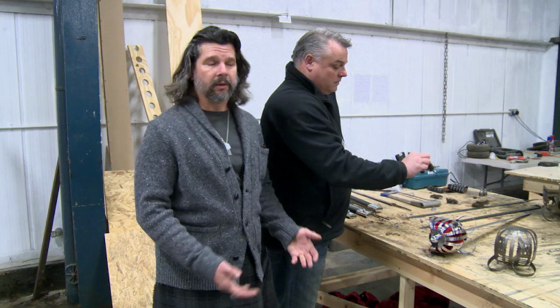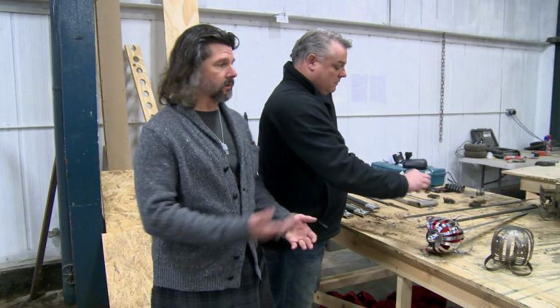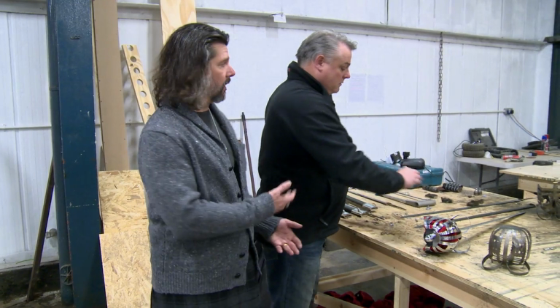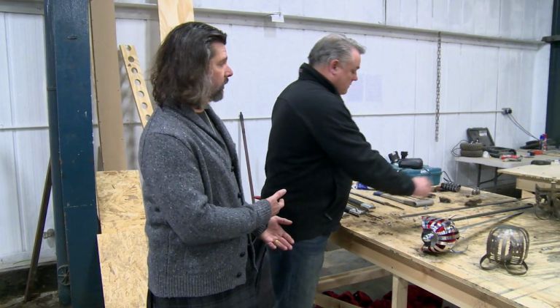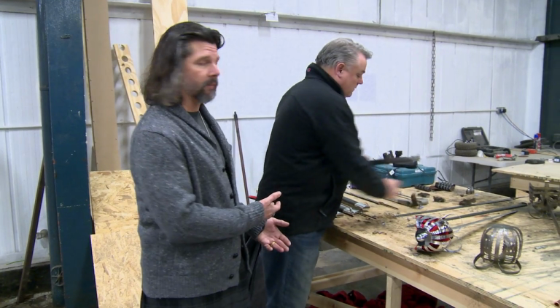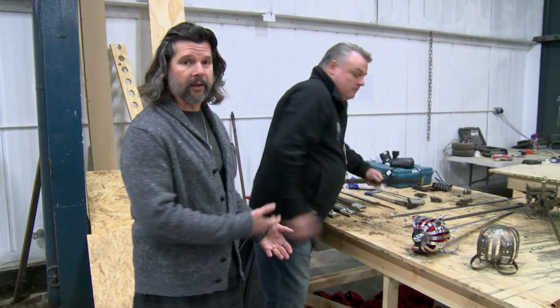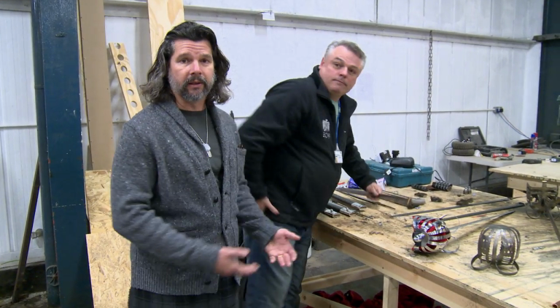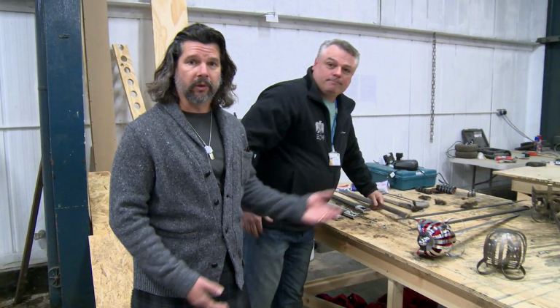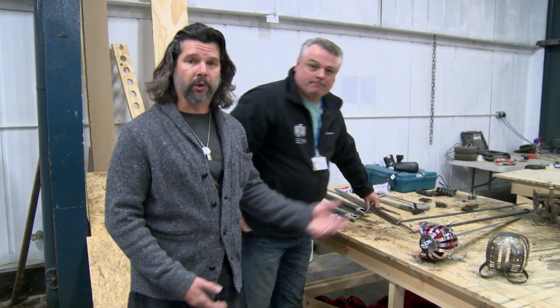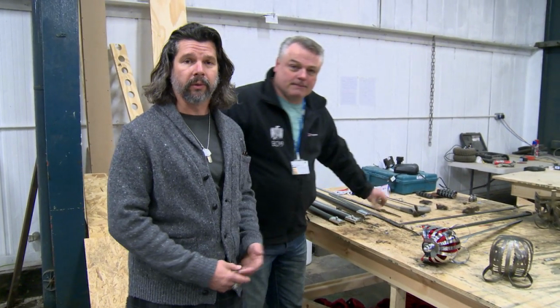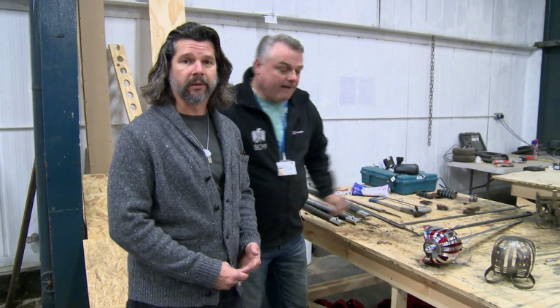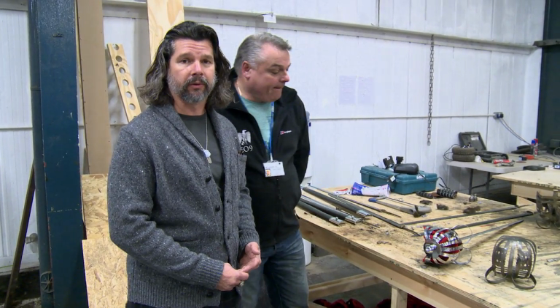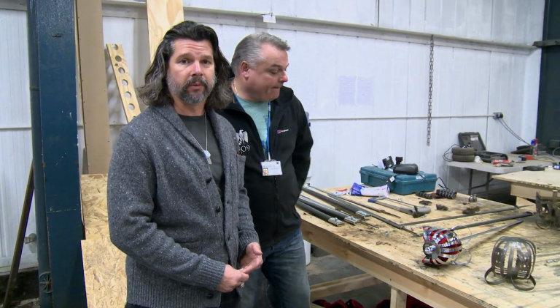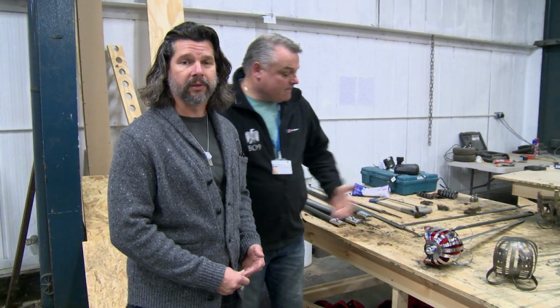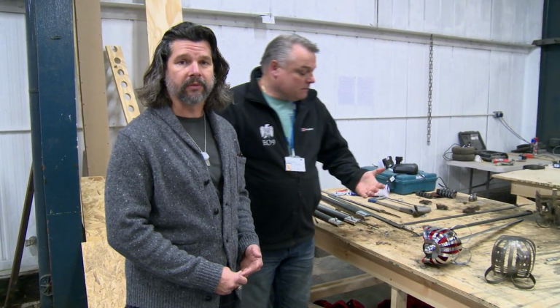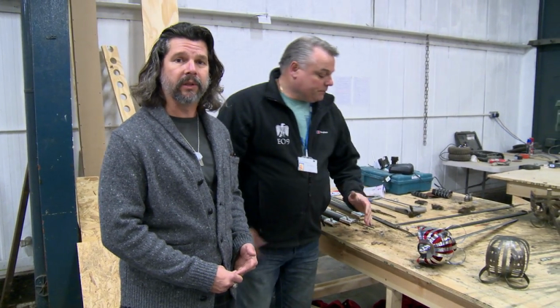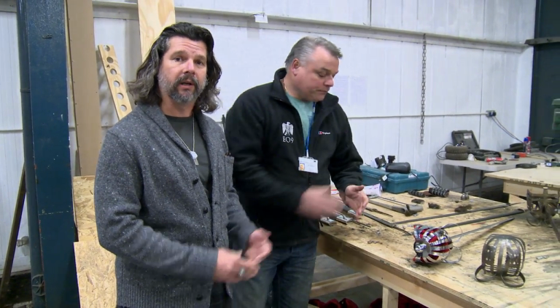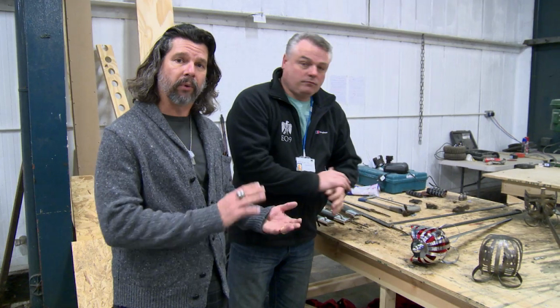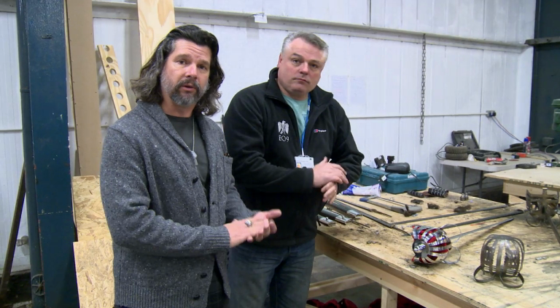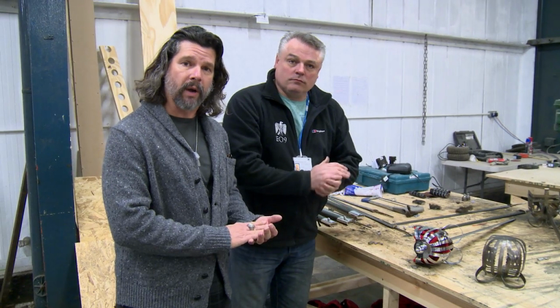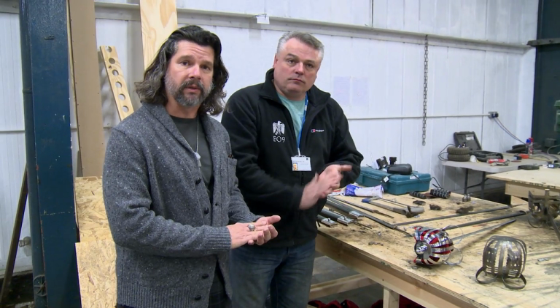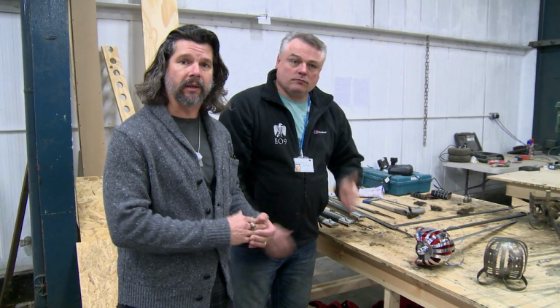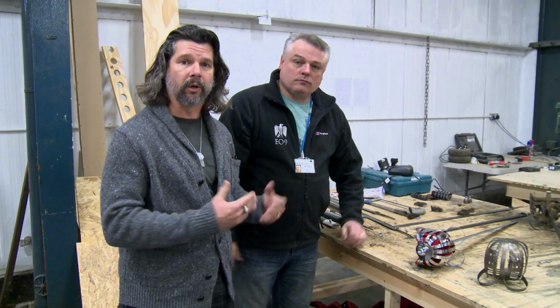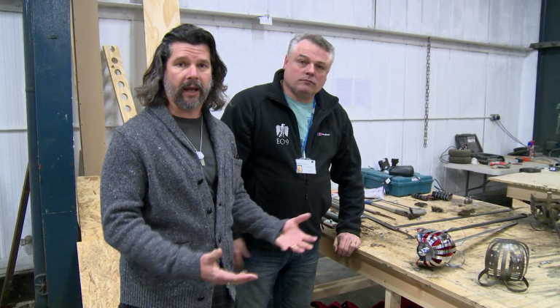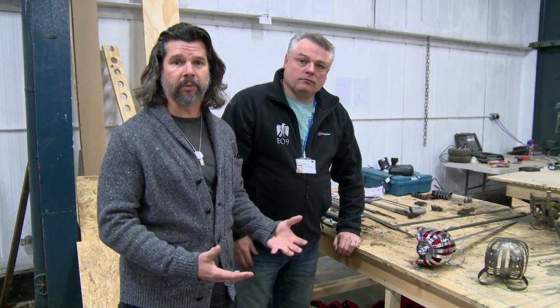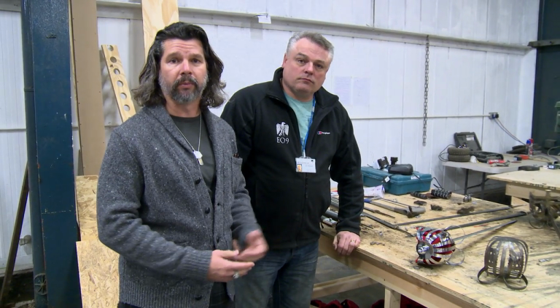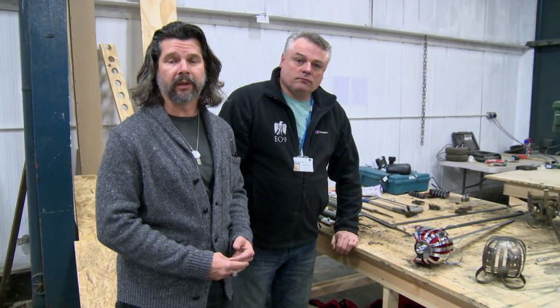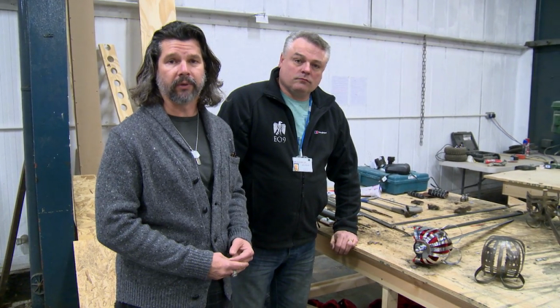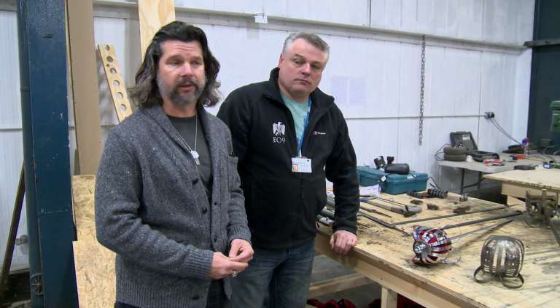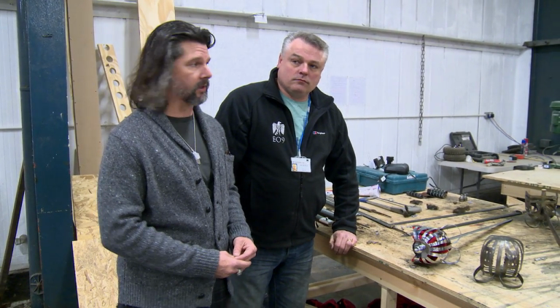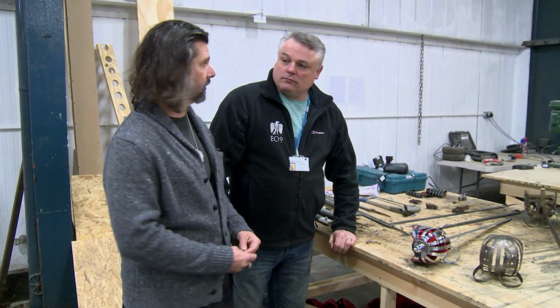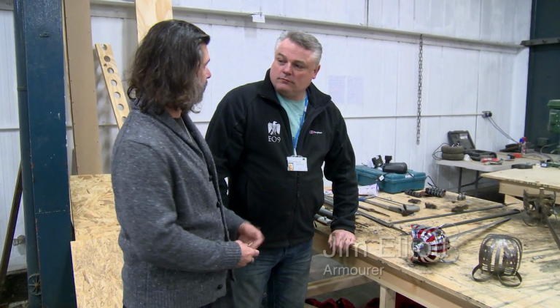This is our armorer, Jim Elliott, and he's going to show you and talk through the process of how we take brand new weapons and make them look aged appropriately for the 18th century. Jim?